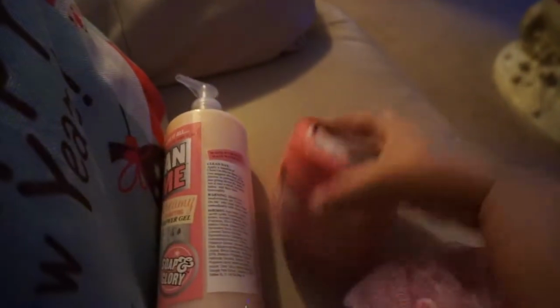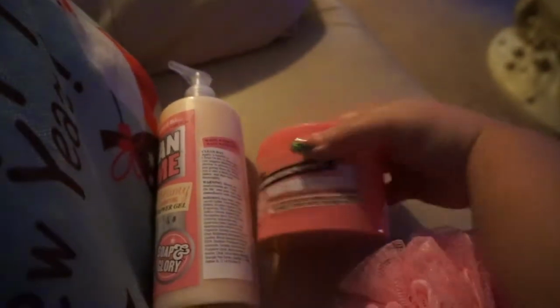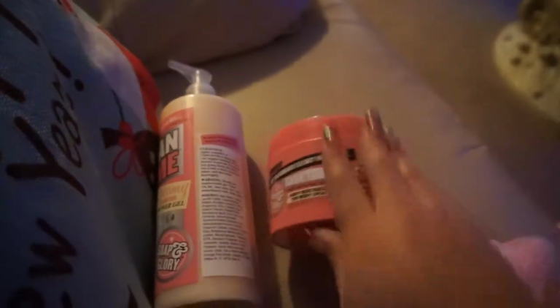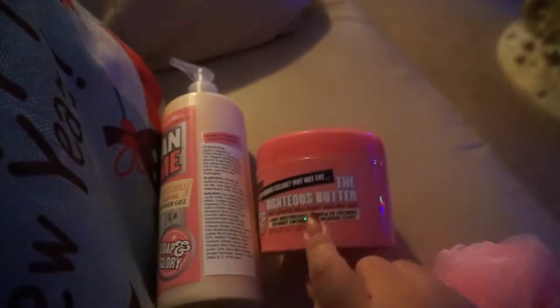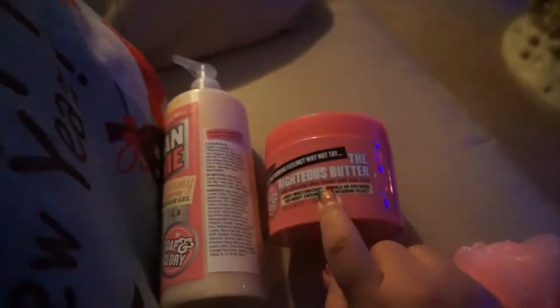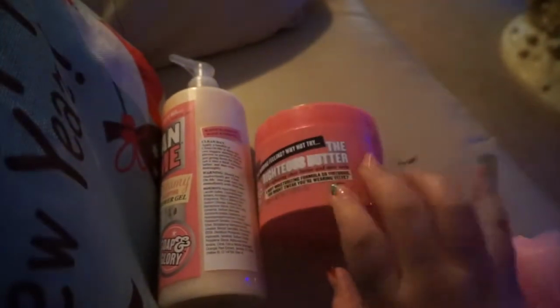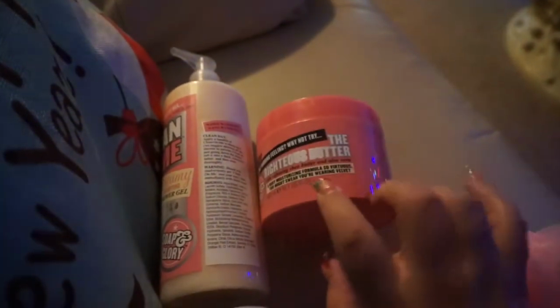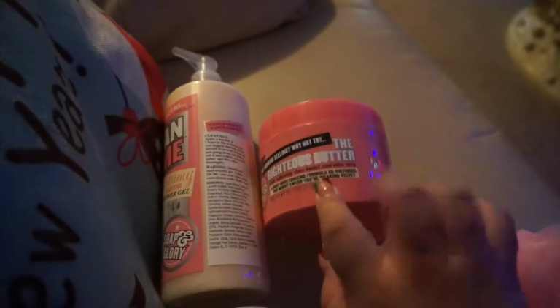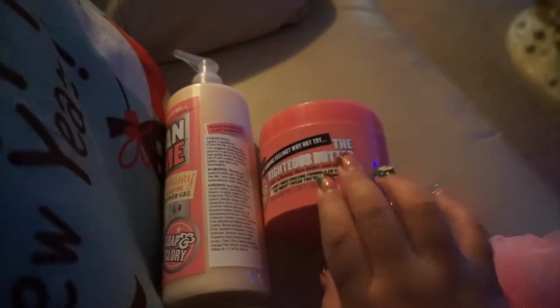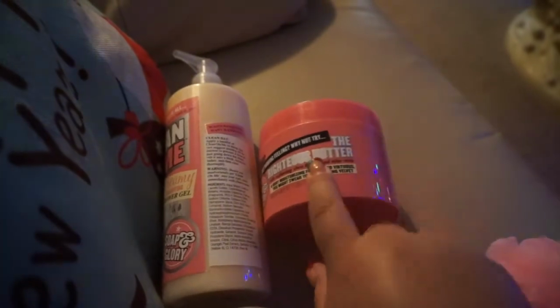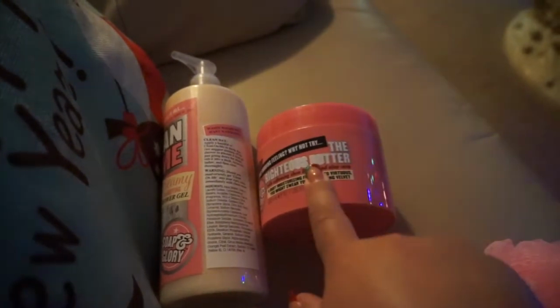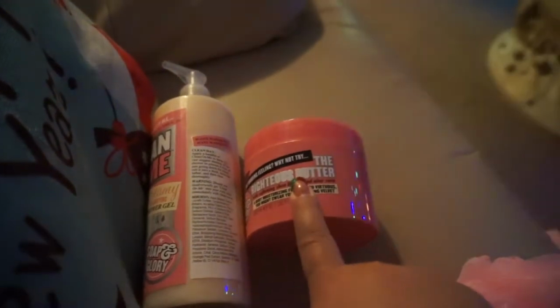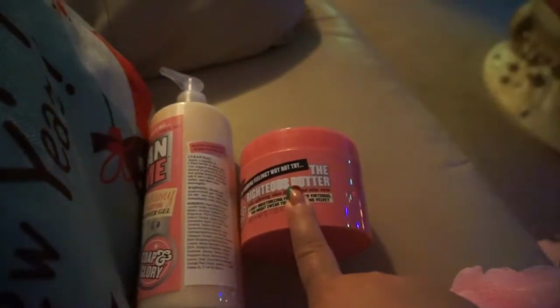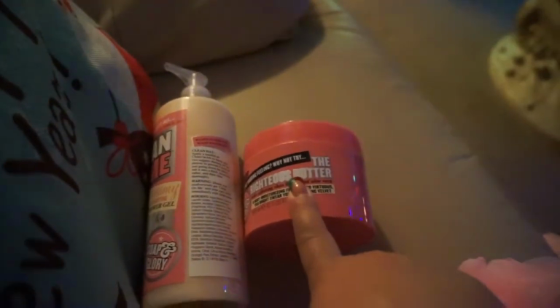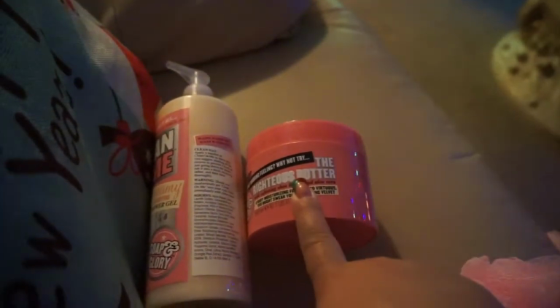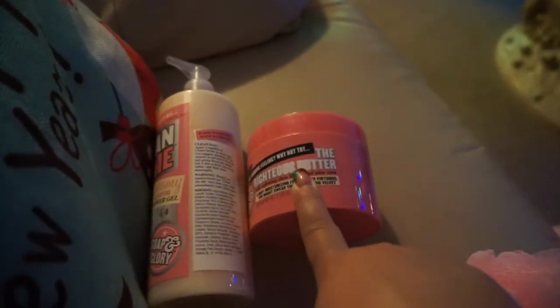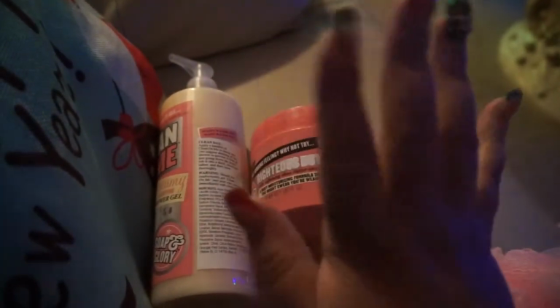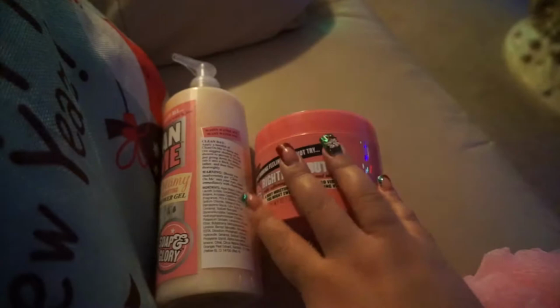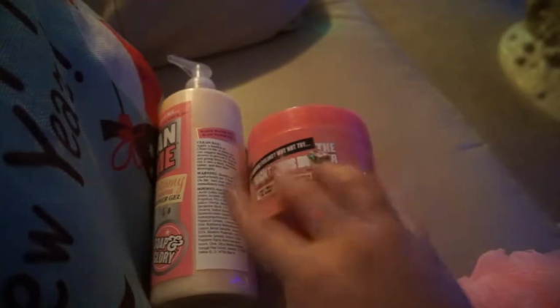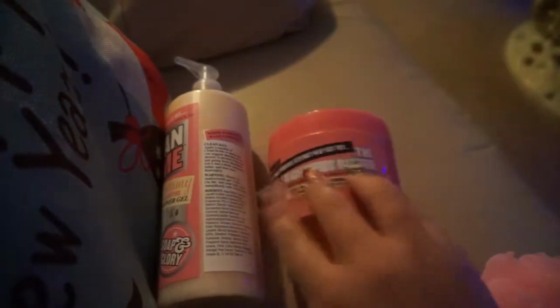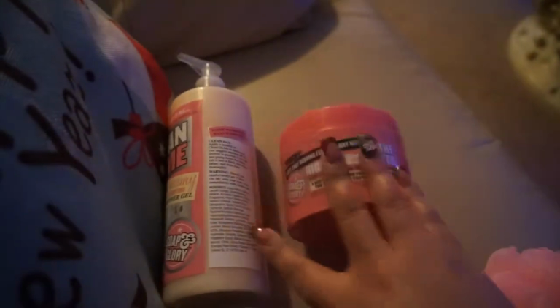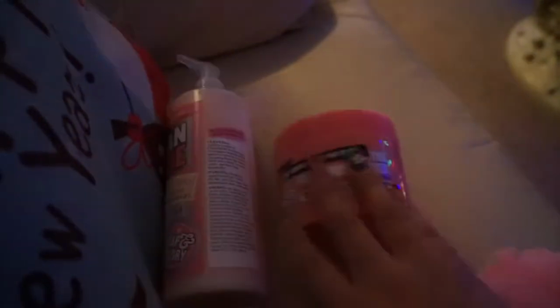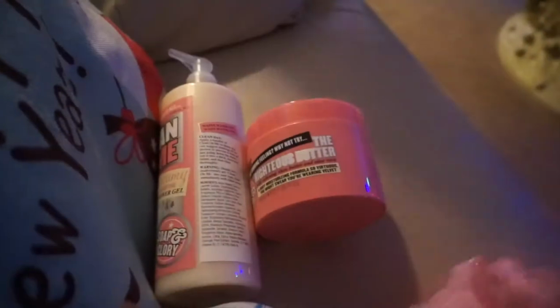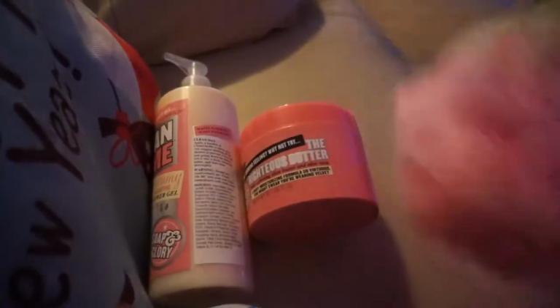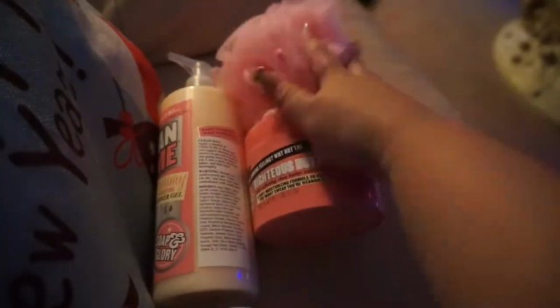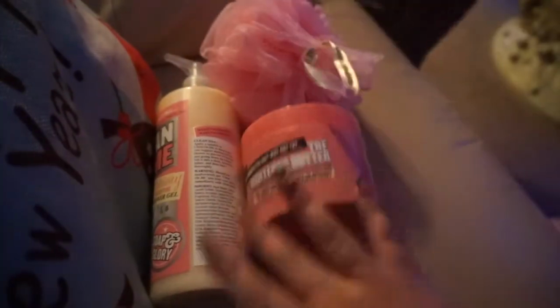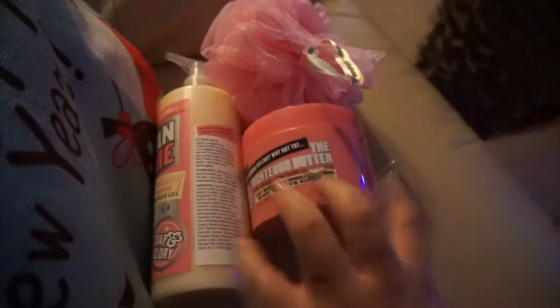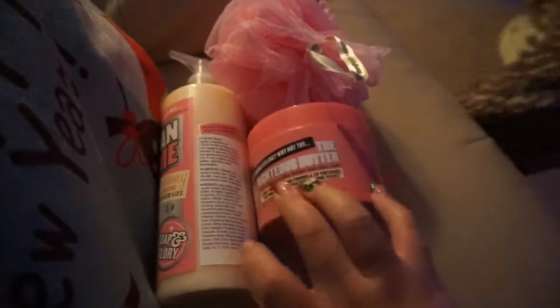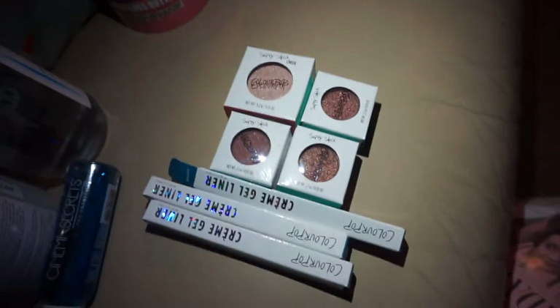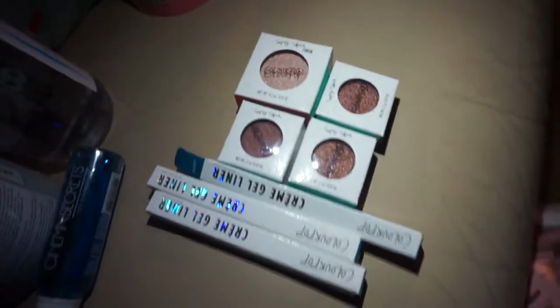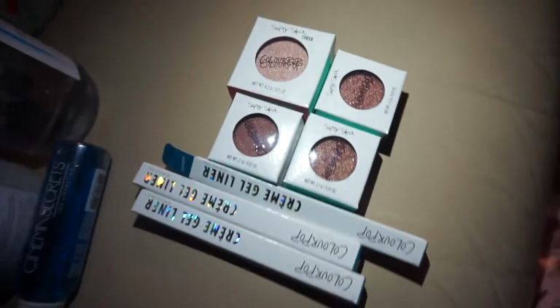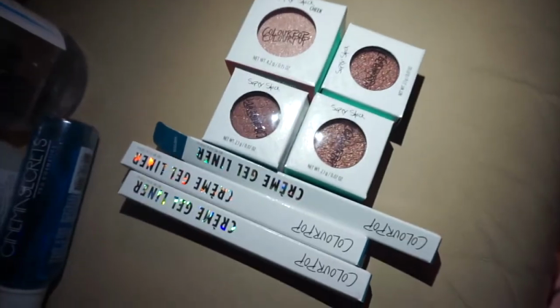Thank you so much to my auntie for shipping all this stuff to me. It came pretty fast — she told me she sent it out on Friday and I think it only took like two or three days to get to me.